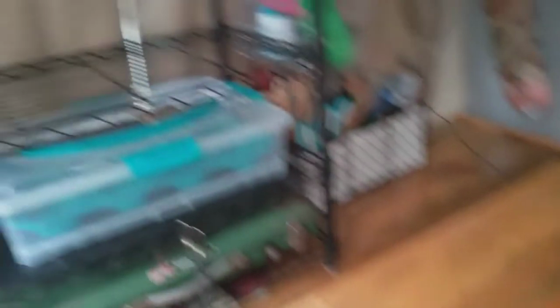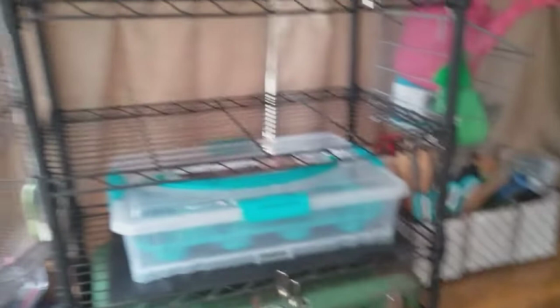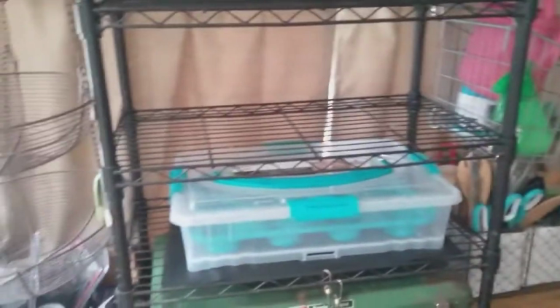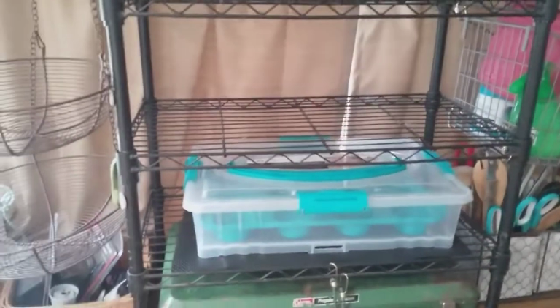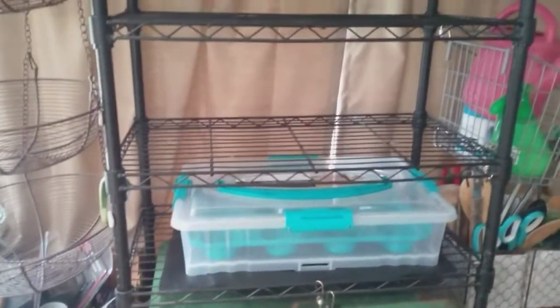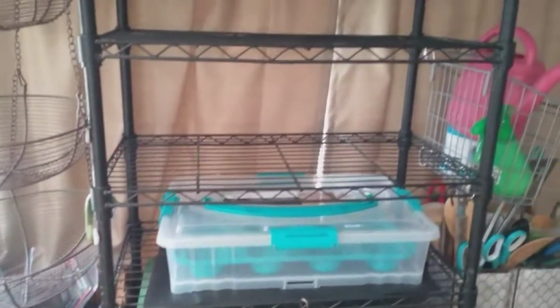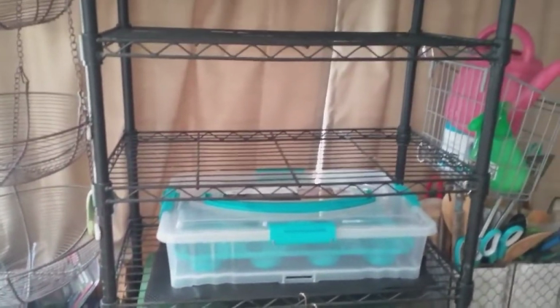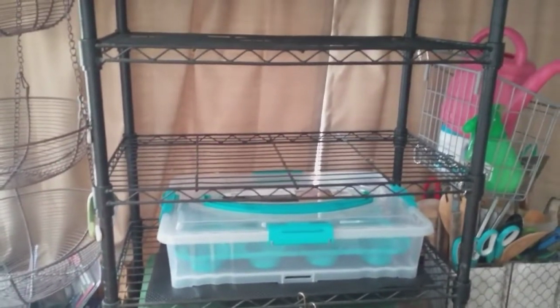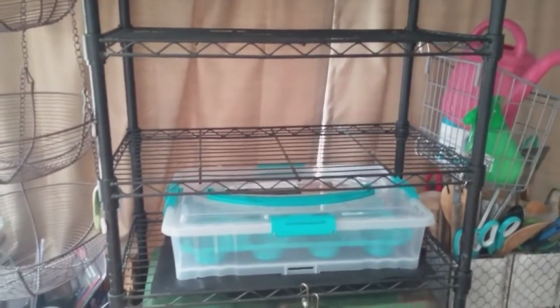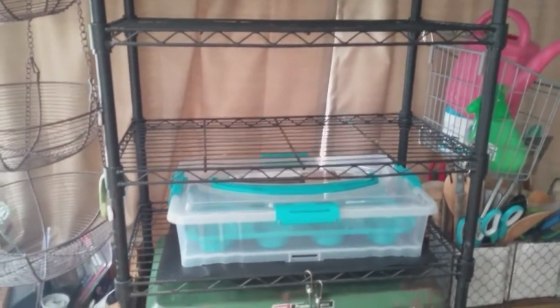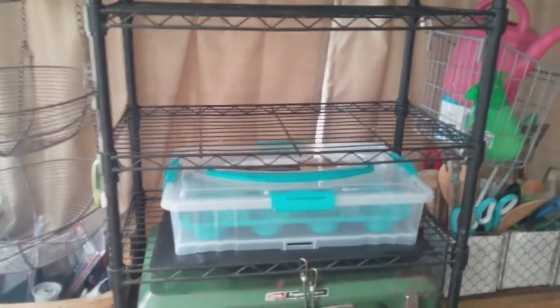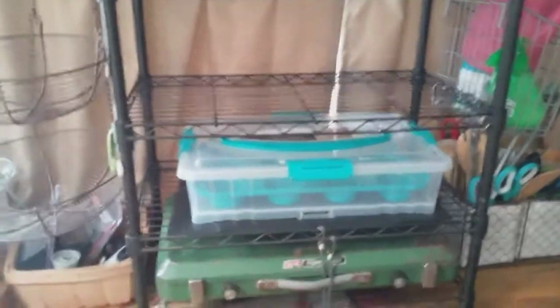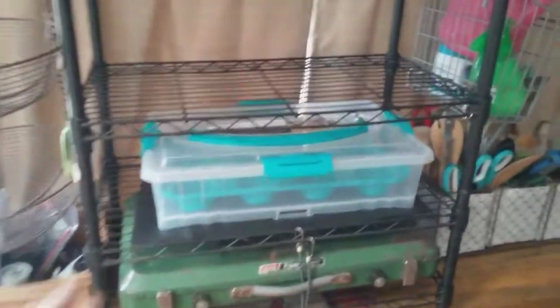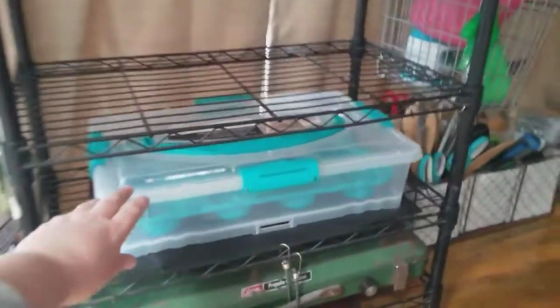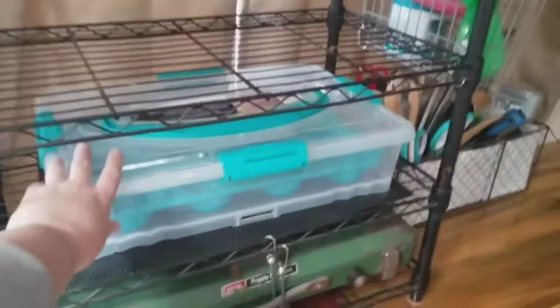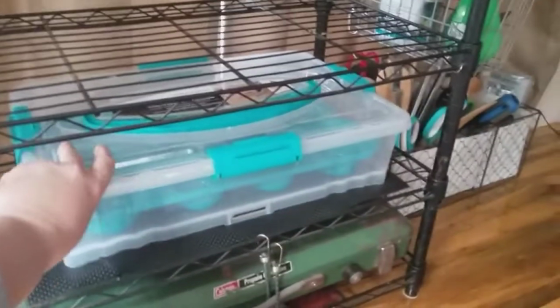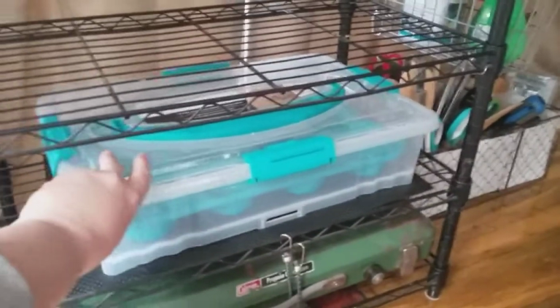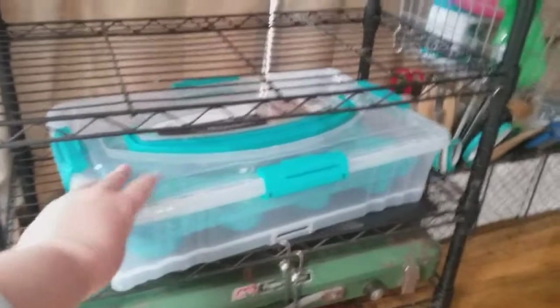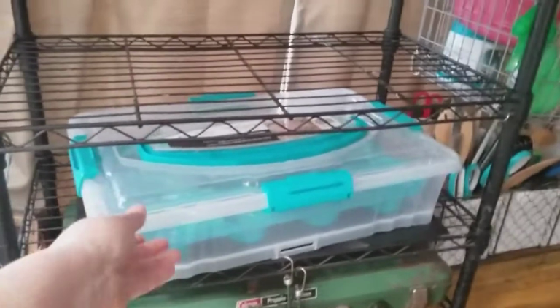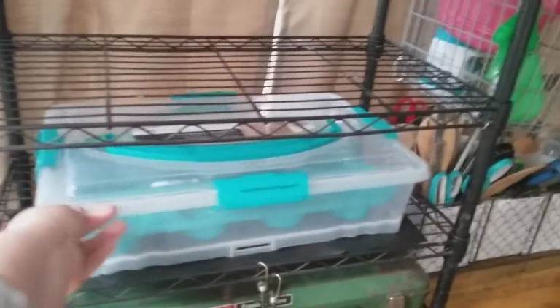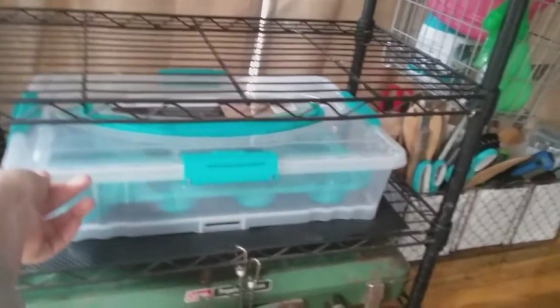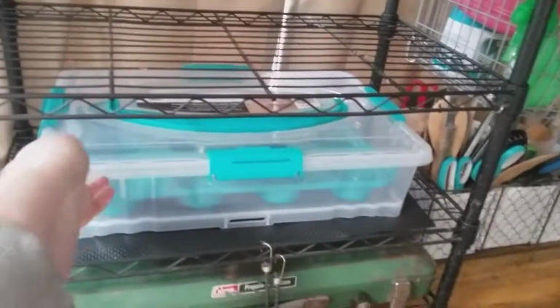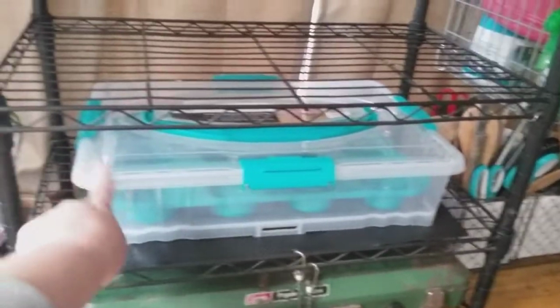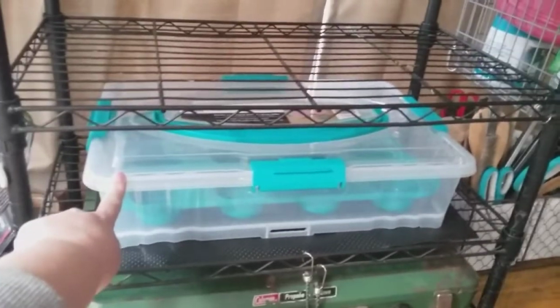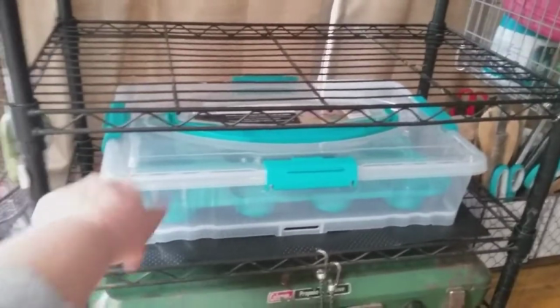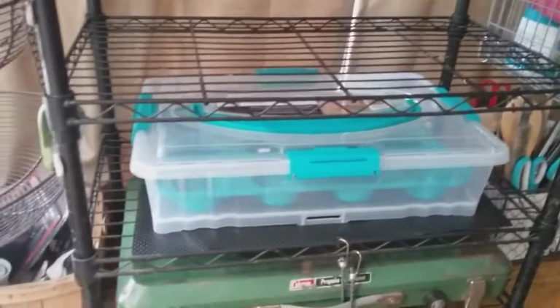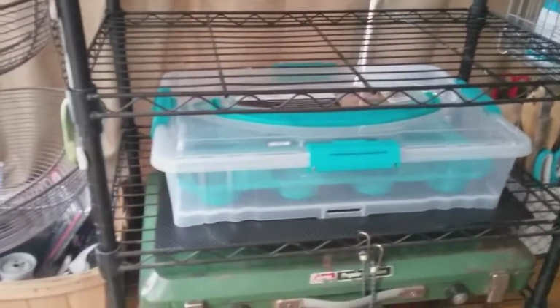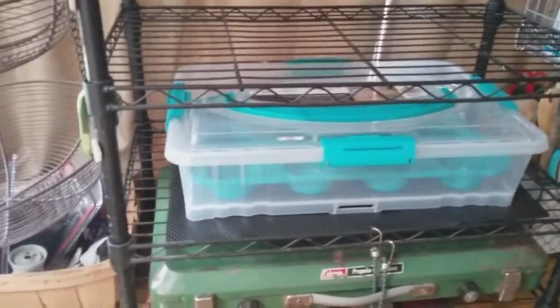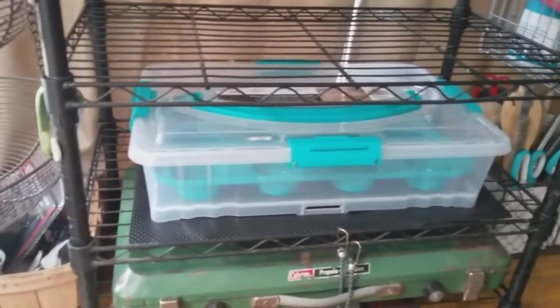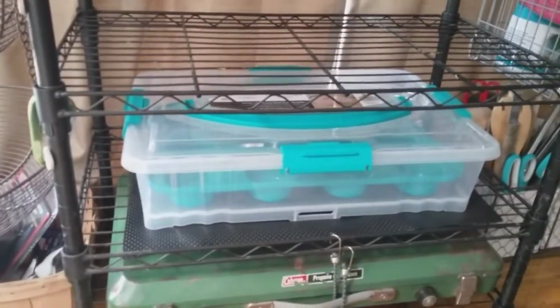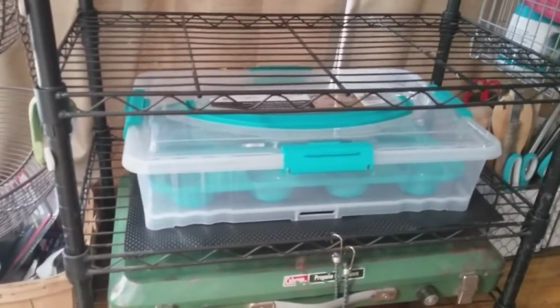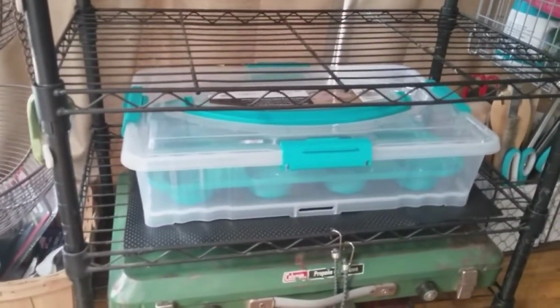I'm getting my microgreens rack ready. This is going to be for growing microgreens. I'm going to try it and hopefully do a video on that.